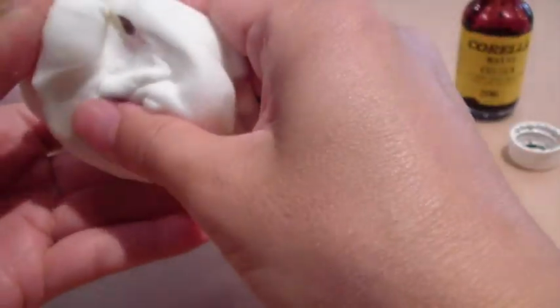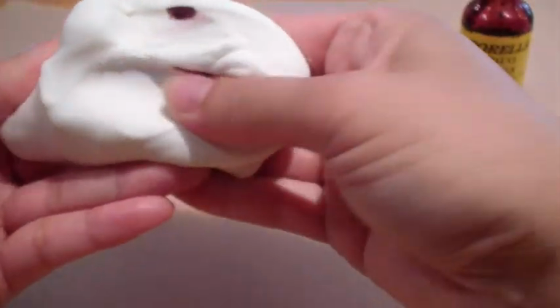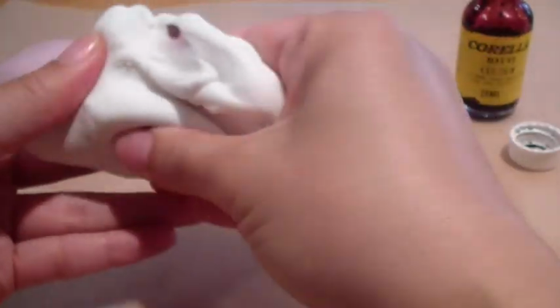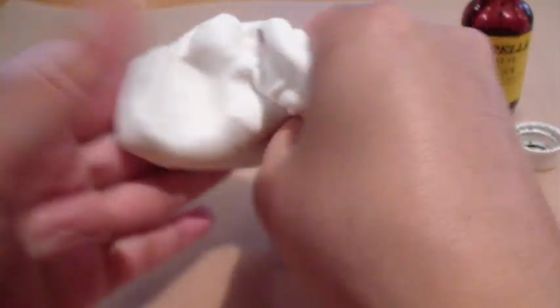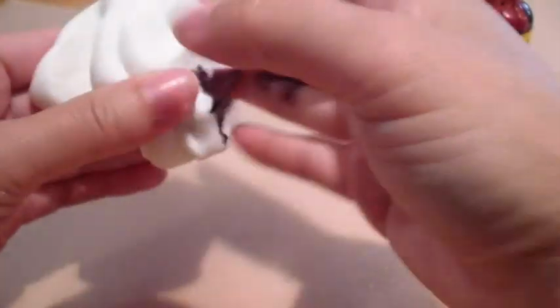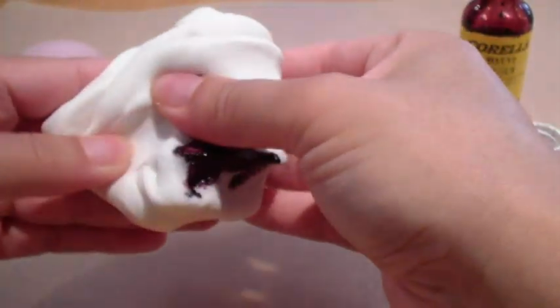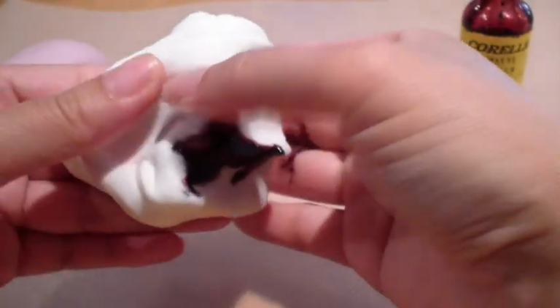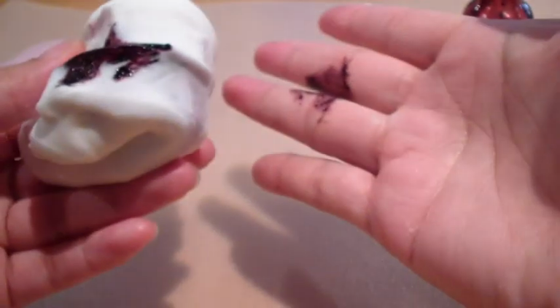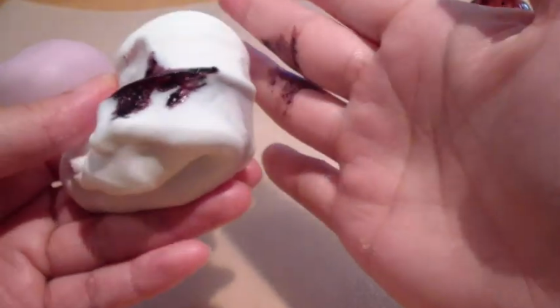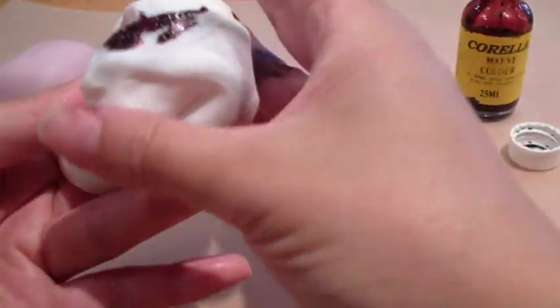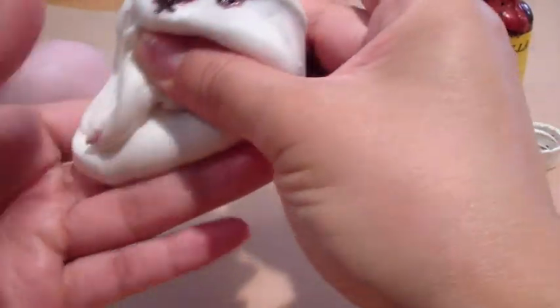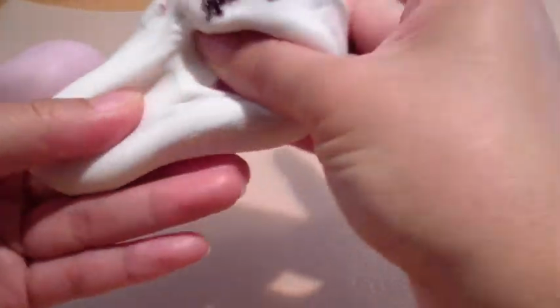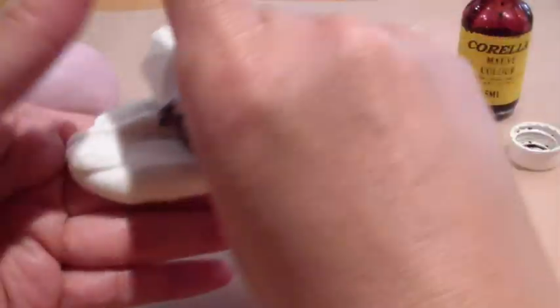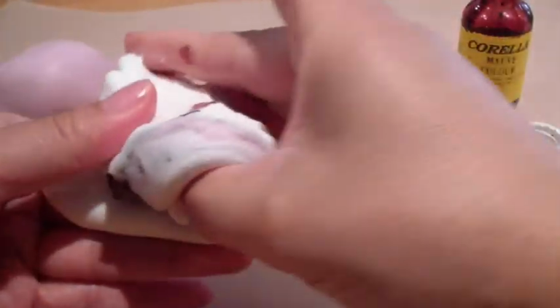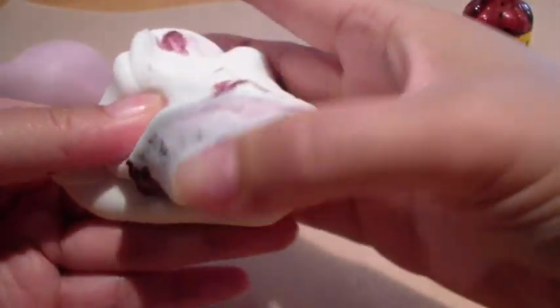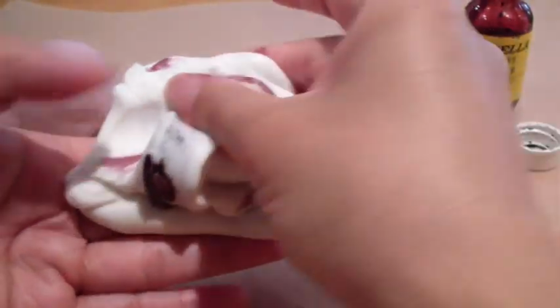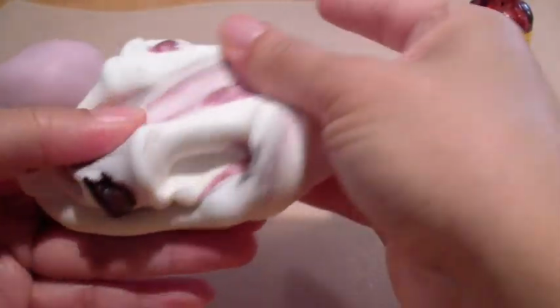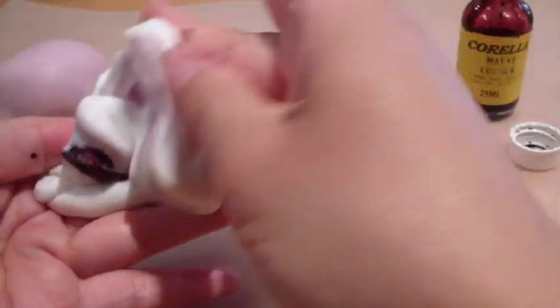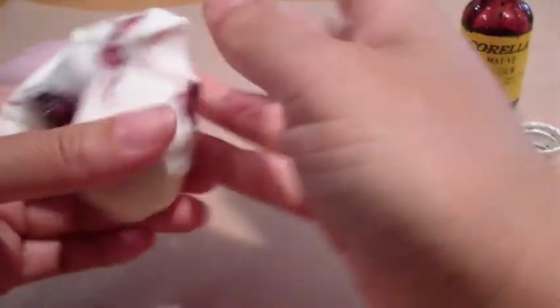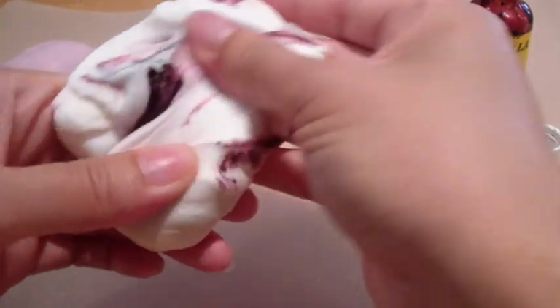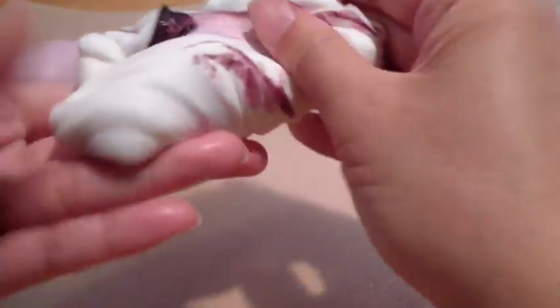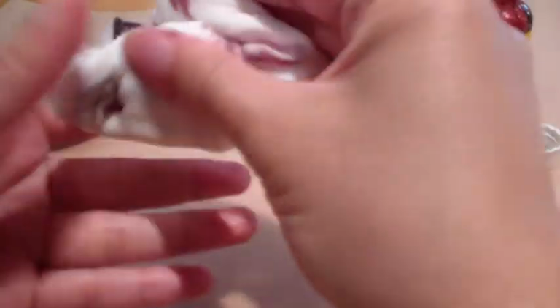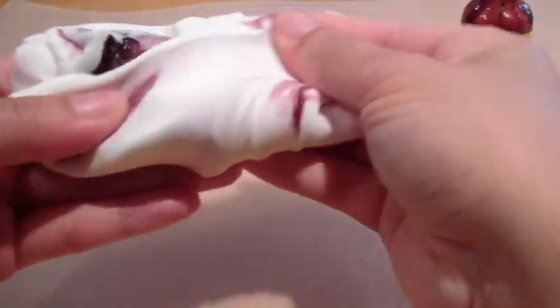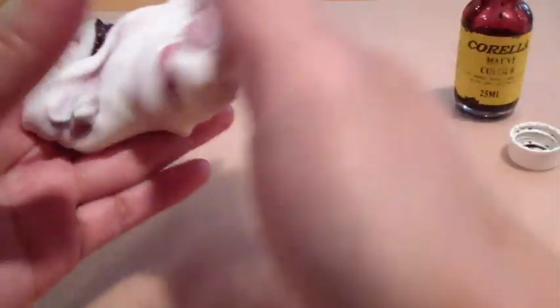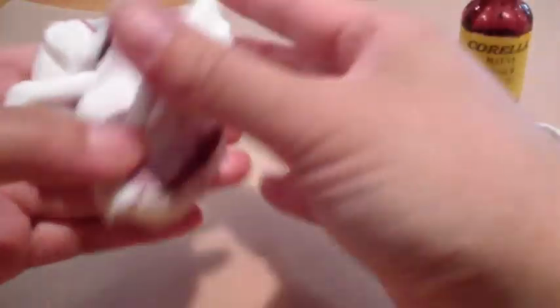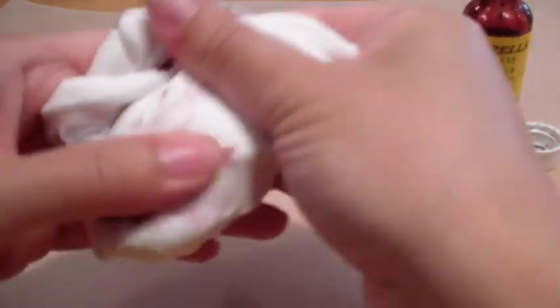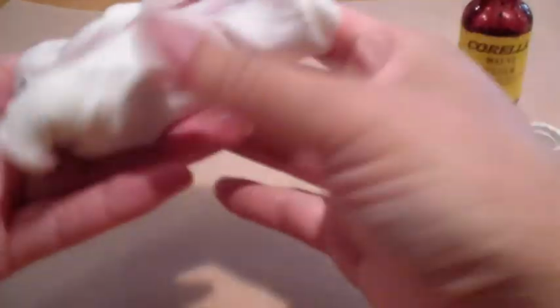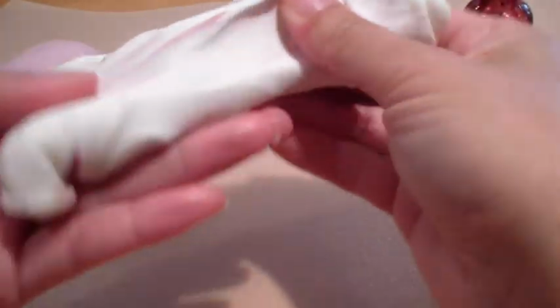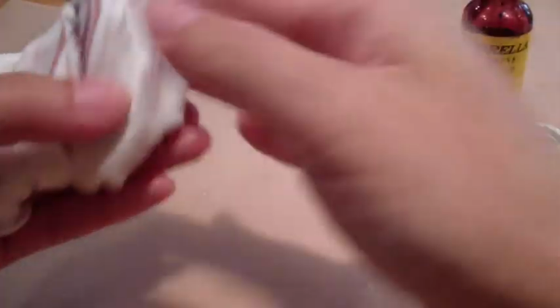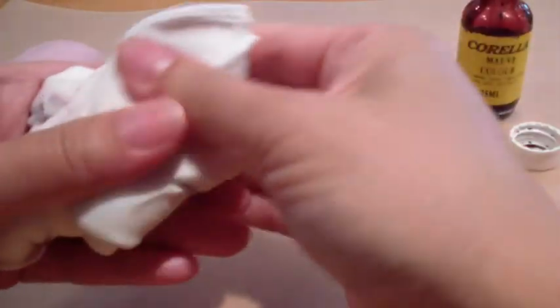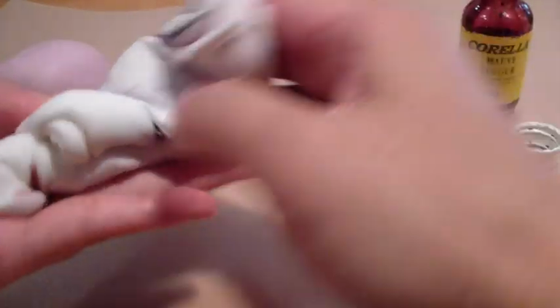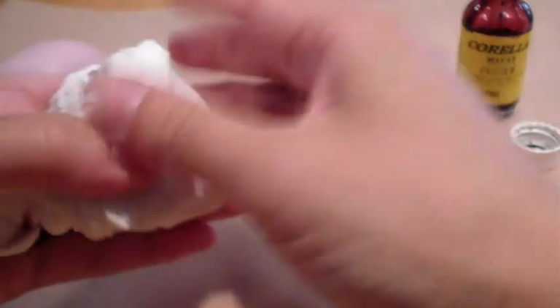So I'm just going to knead this through. I'm trying not to get the dye on my hands and I'm not doing a very good job of it right now. But normally I try not to get it on my fingers as I'm kneading it through.